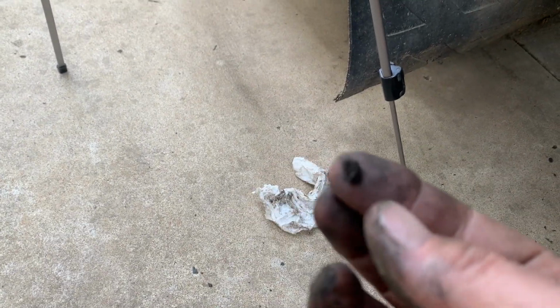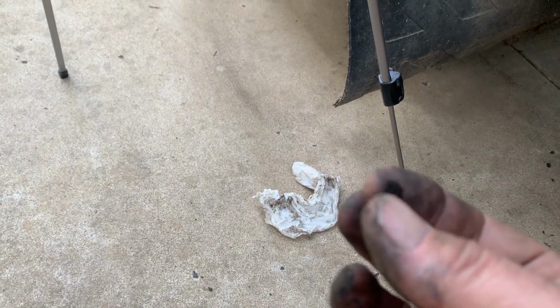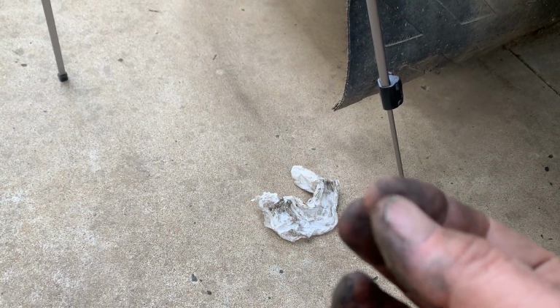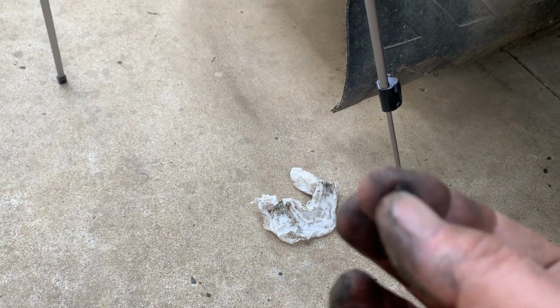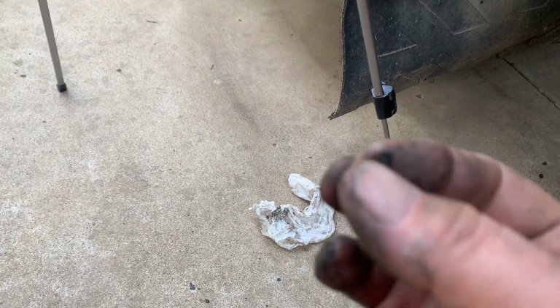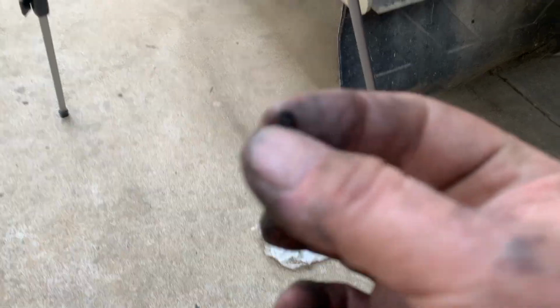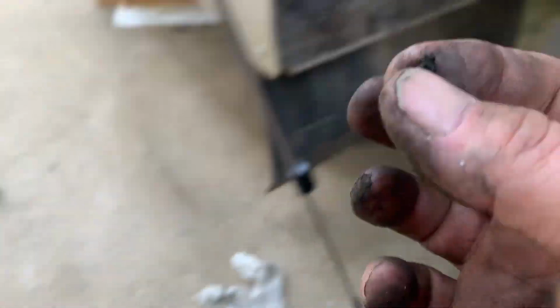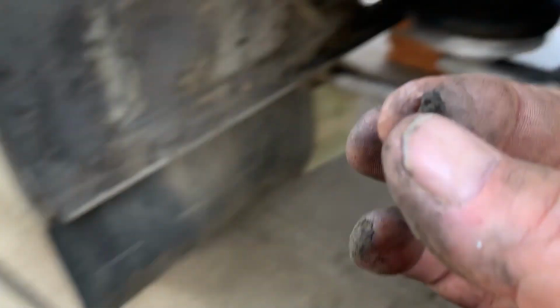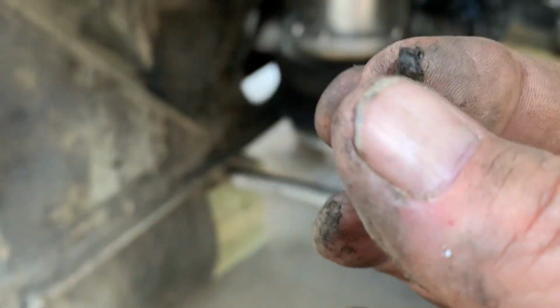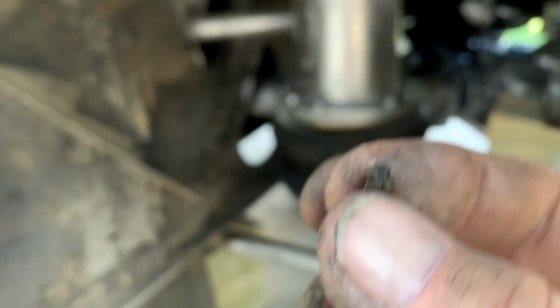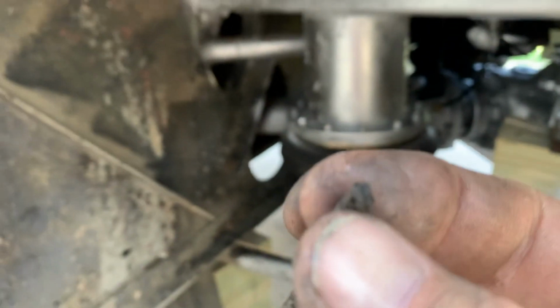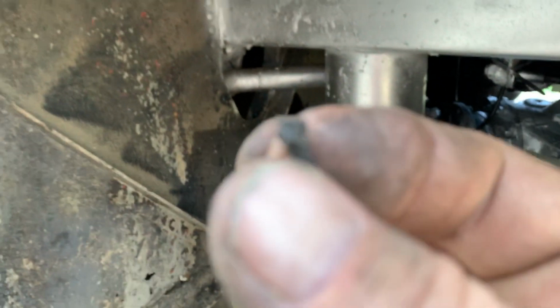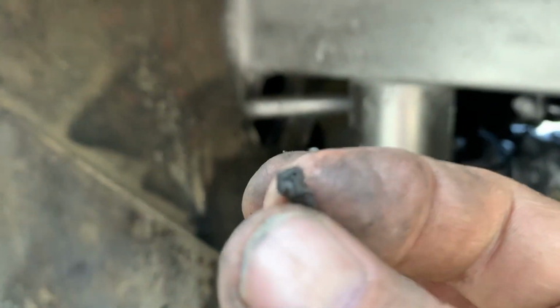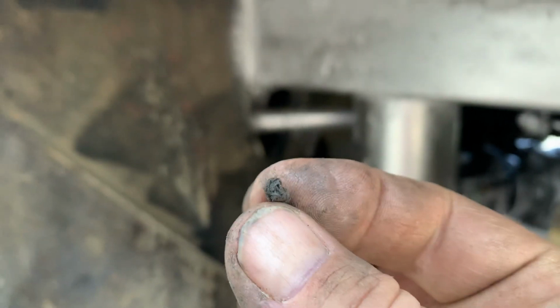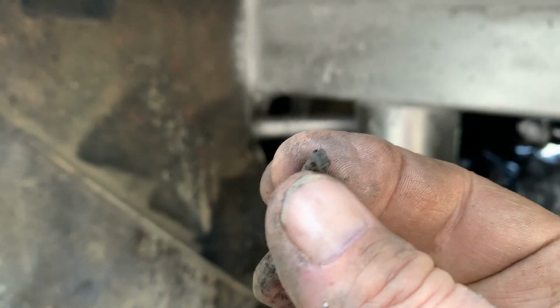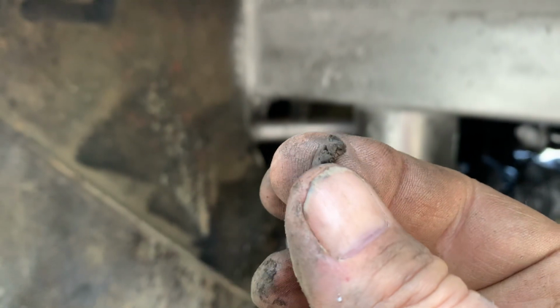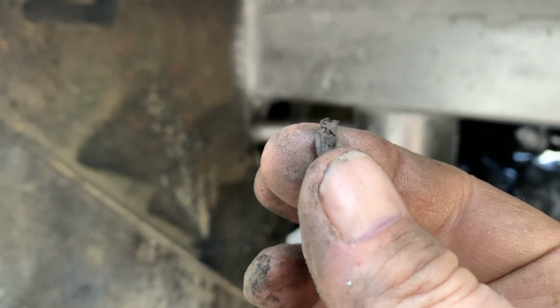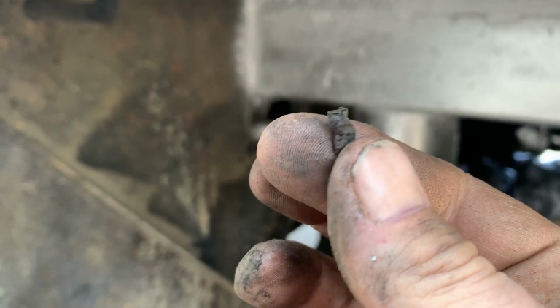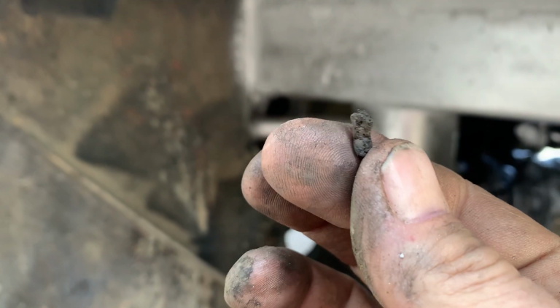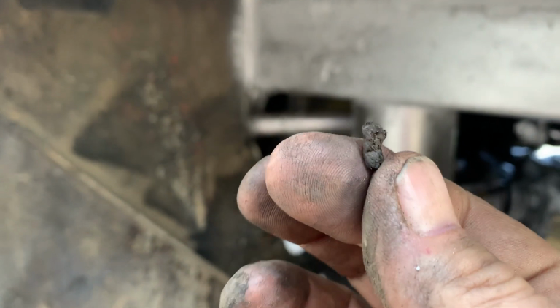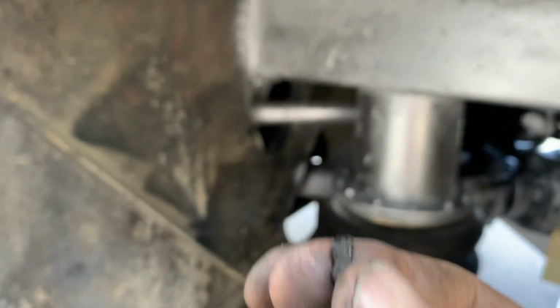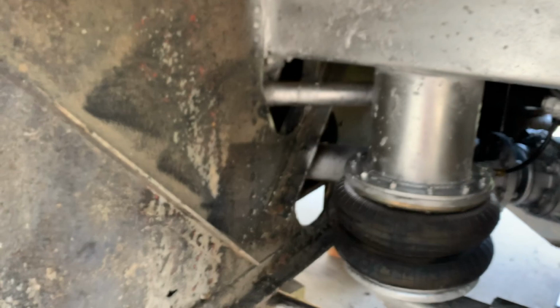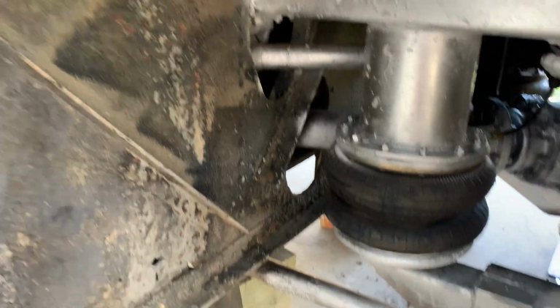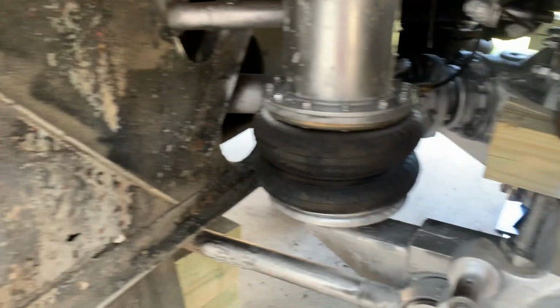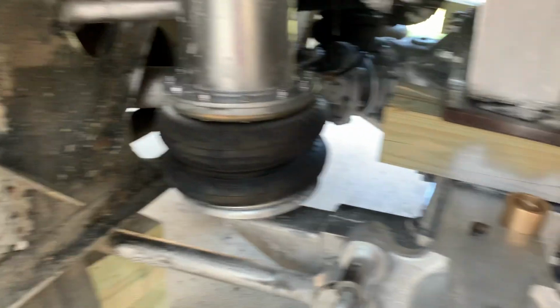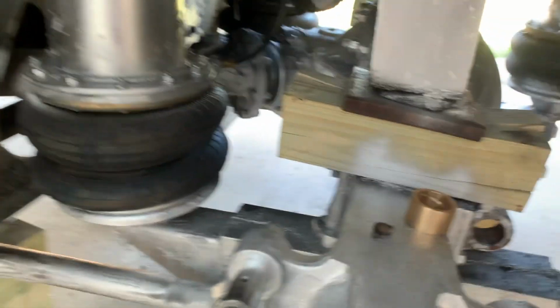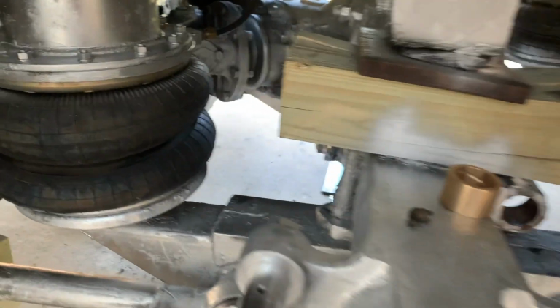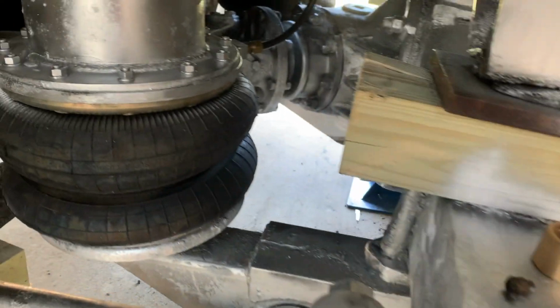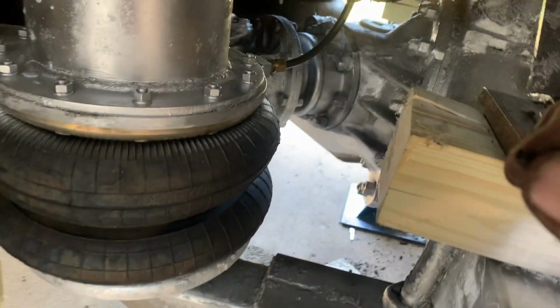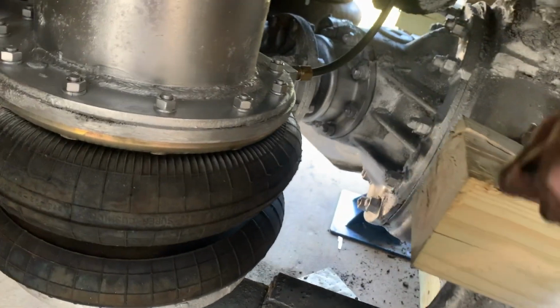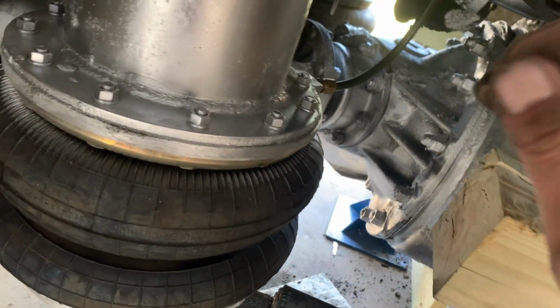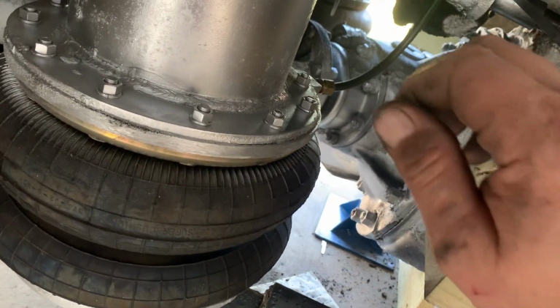Not a real good angle or light here, but yeah — just old nasty, old nasty grease.